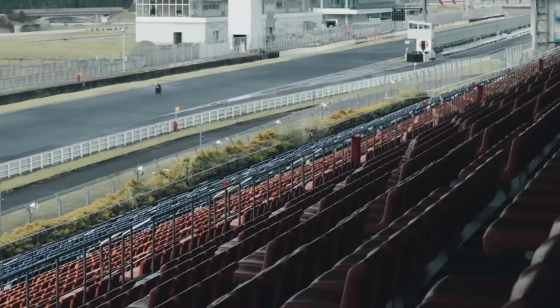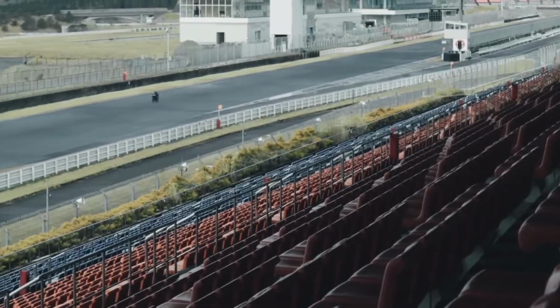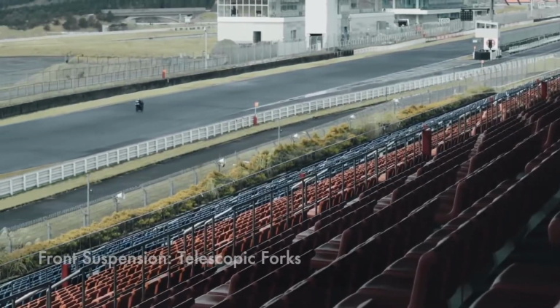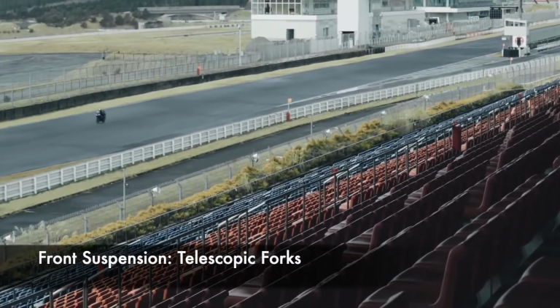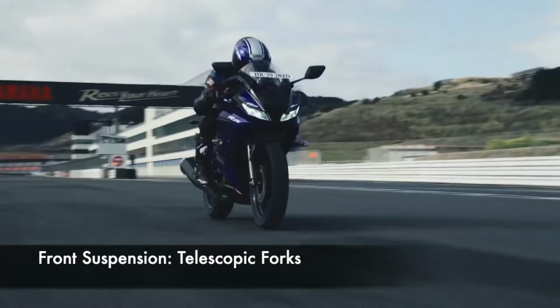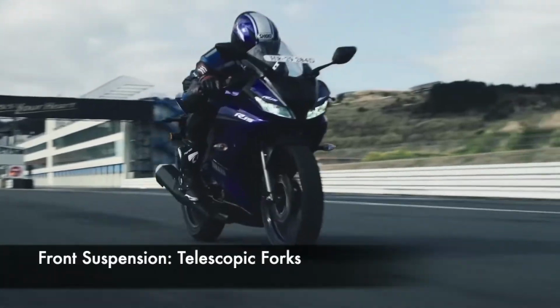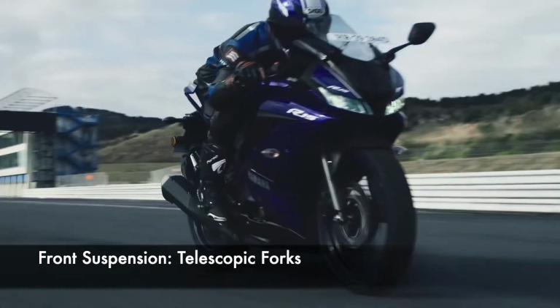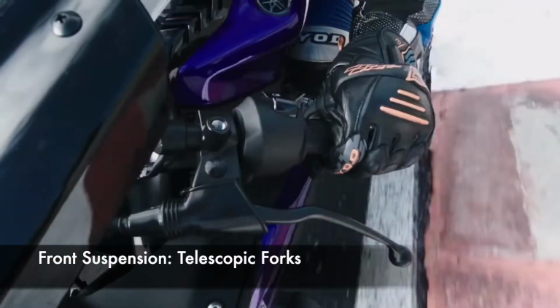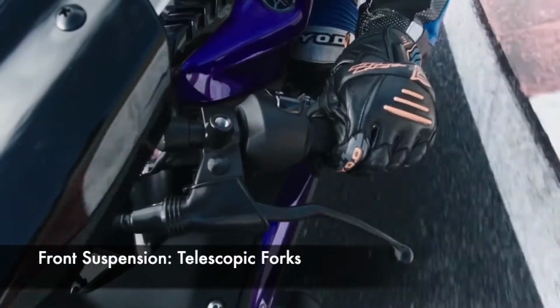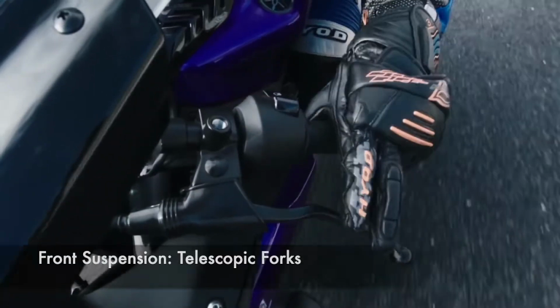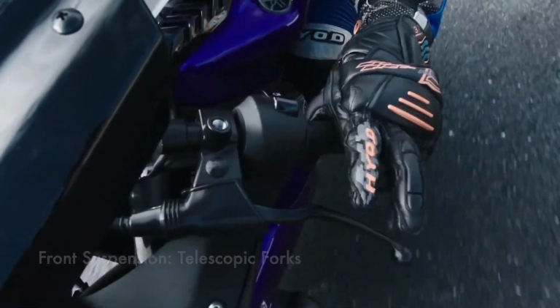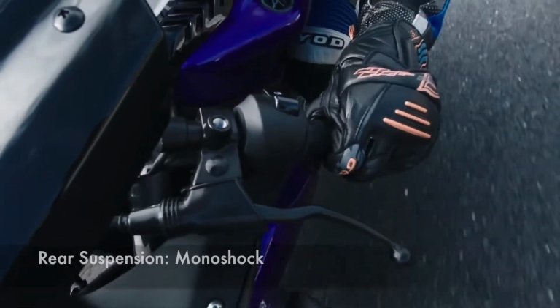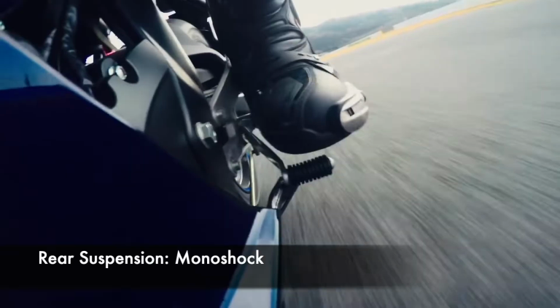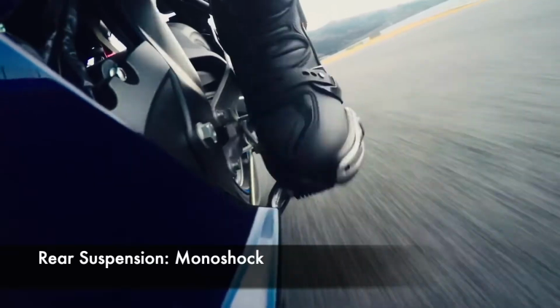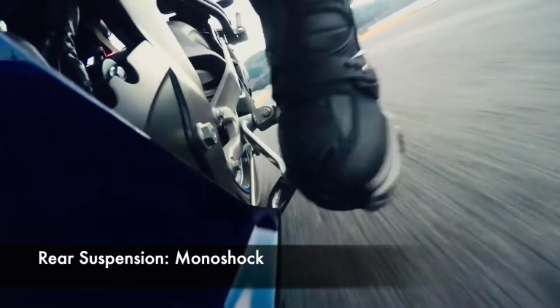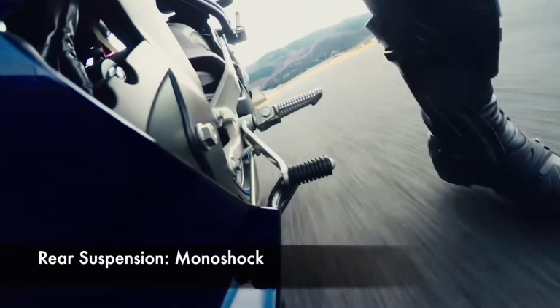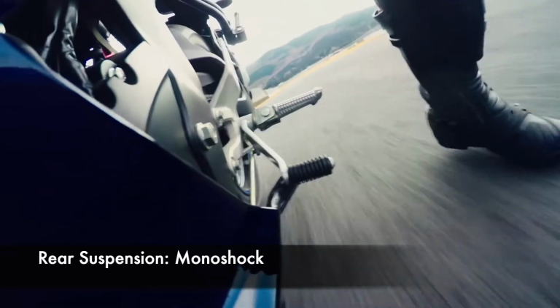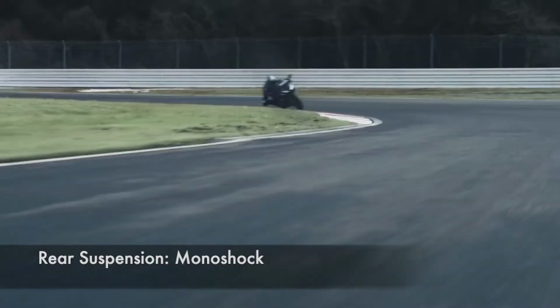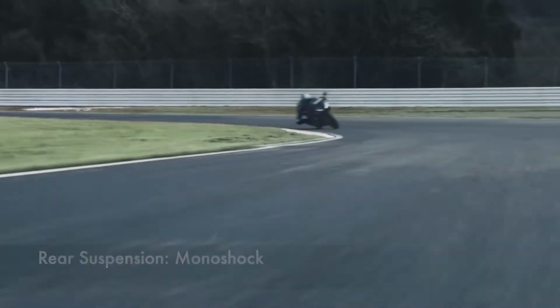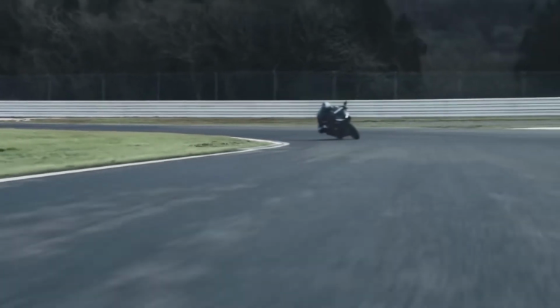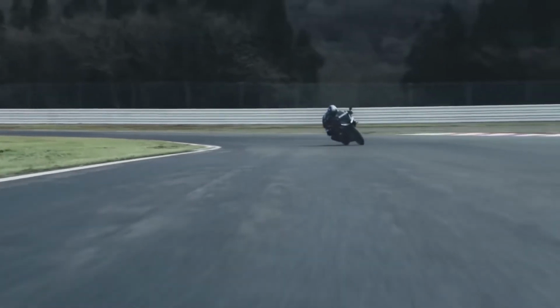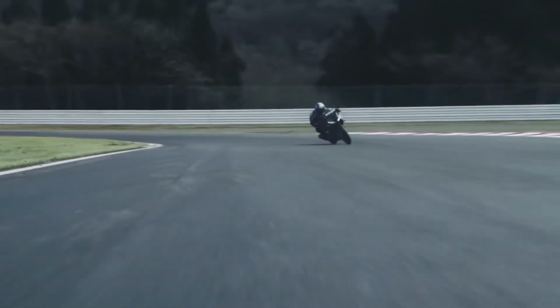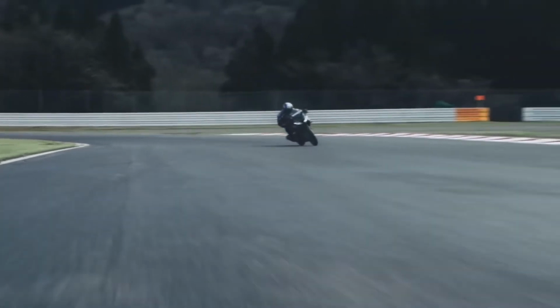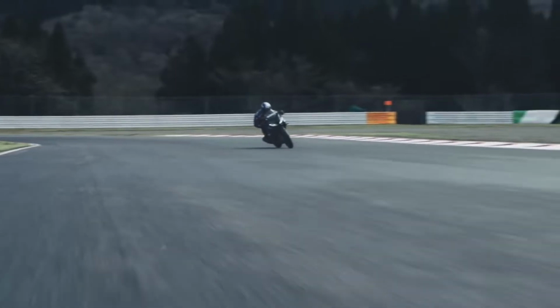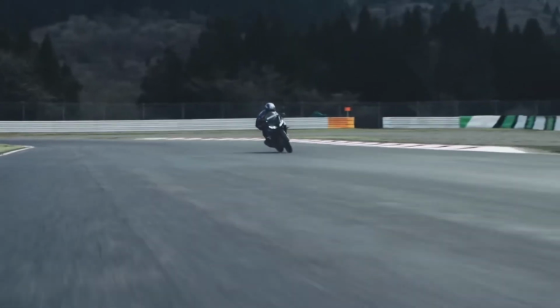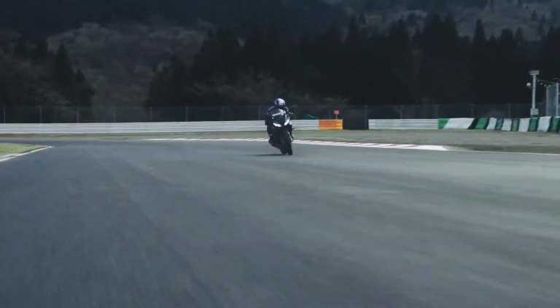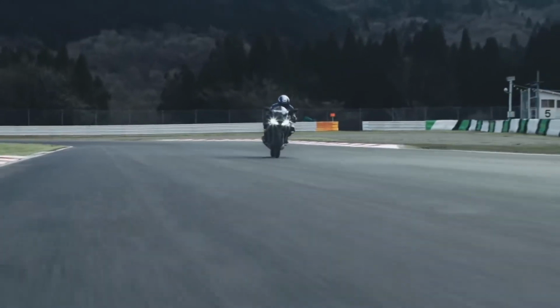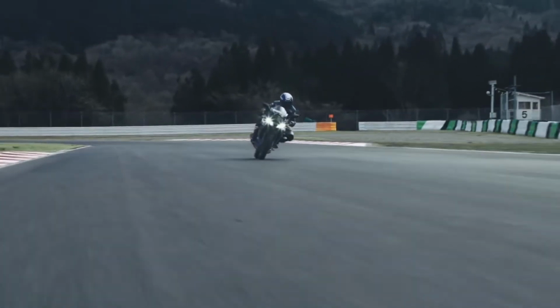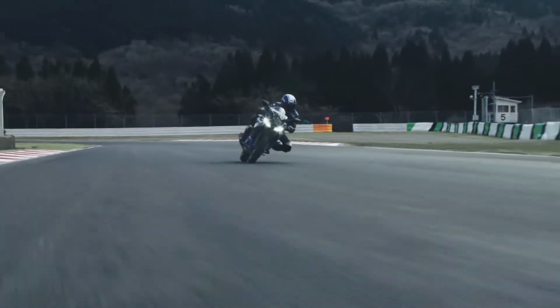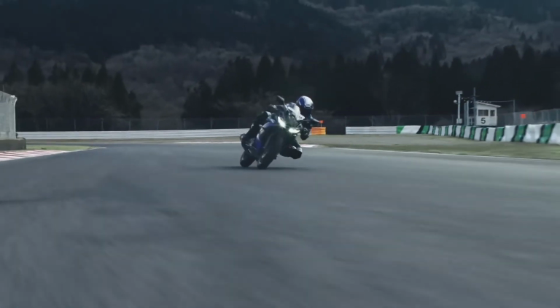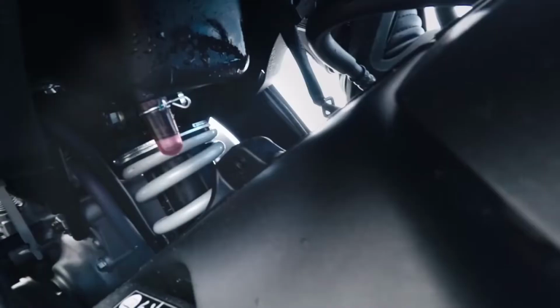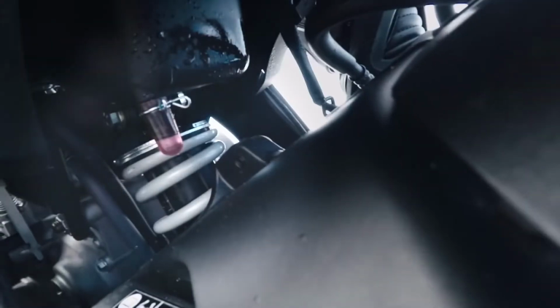The motorcycle gets telescopic forks at the front and a mono-shock absorber at the rear. The R15 V3 runs on 17-inch tubeless tires.